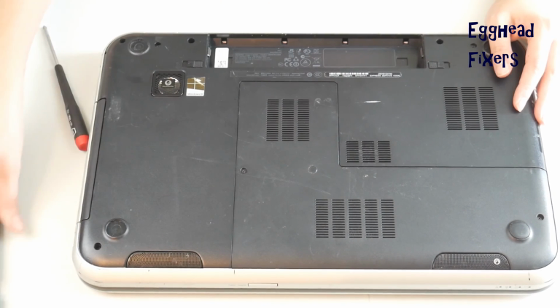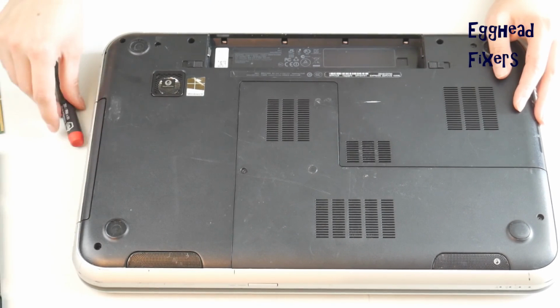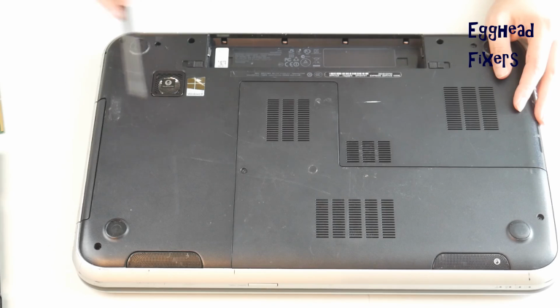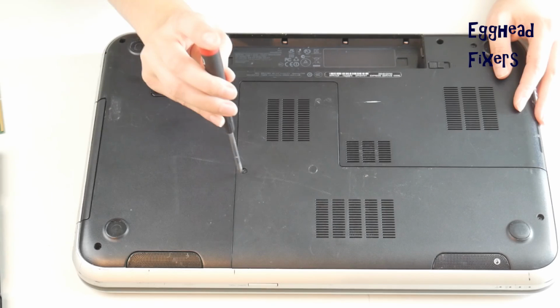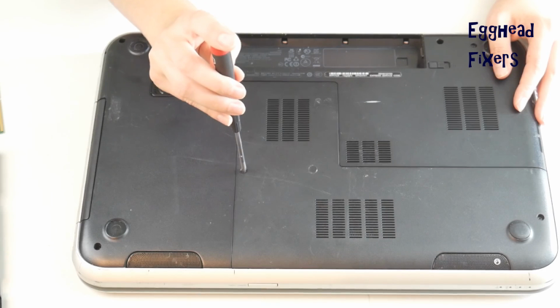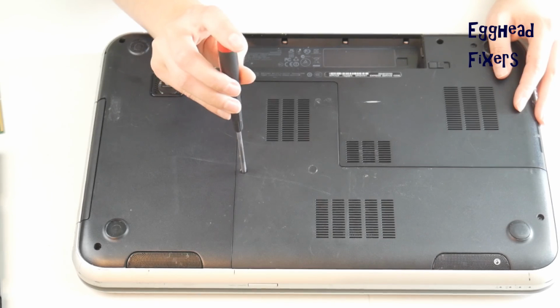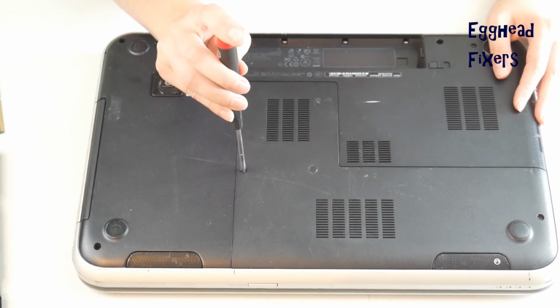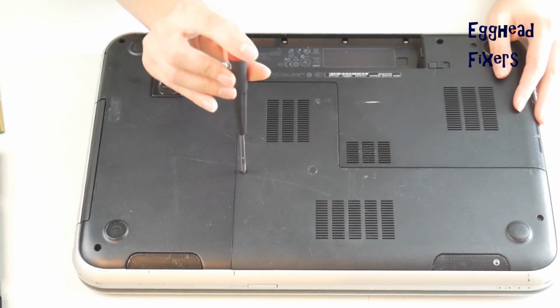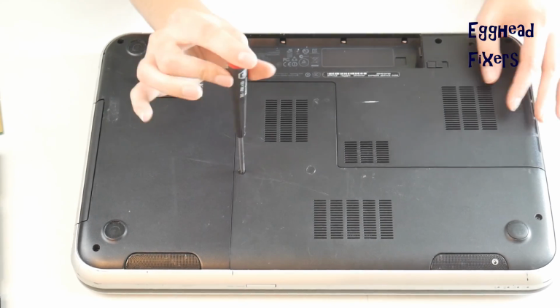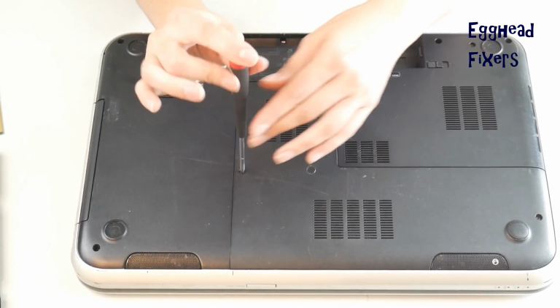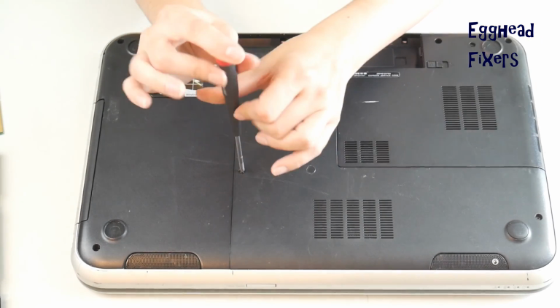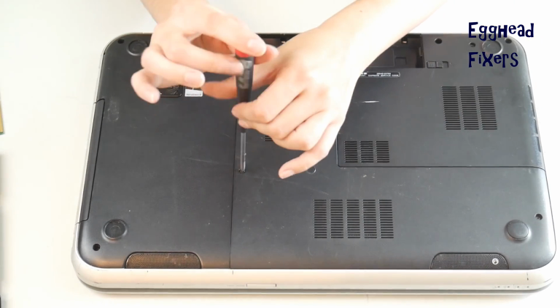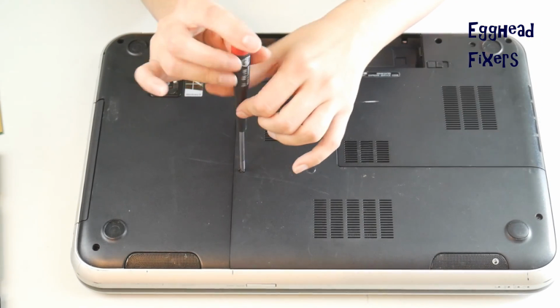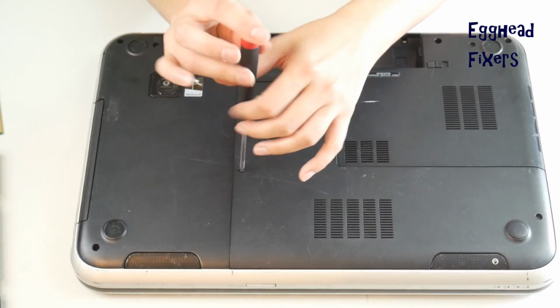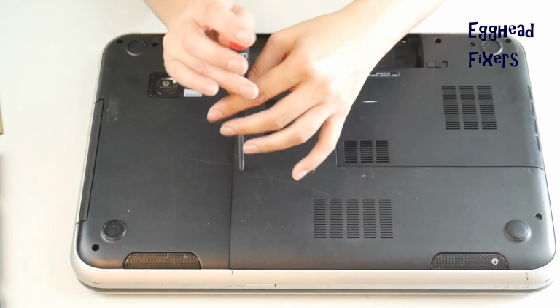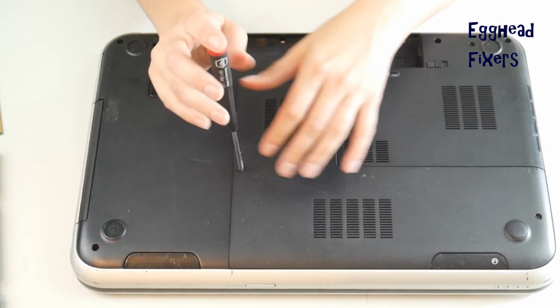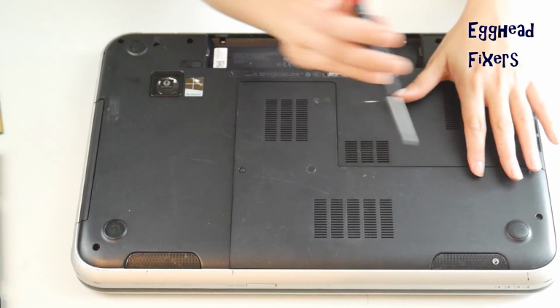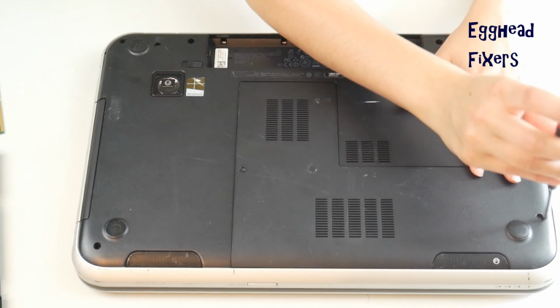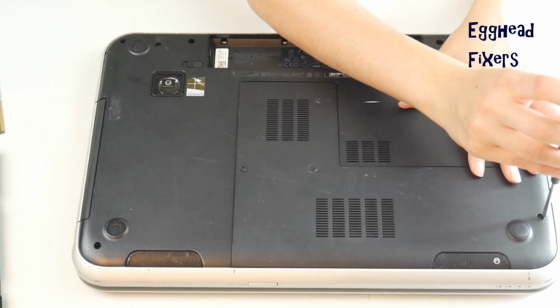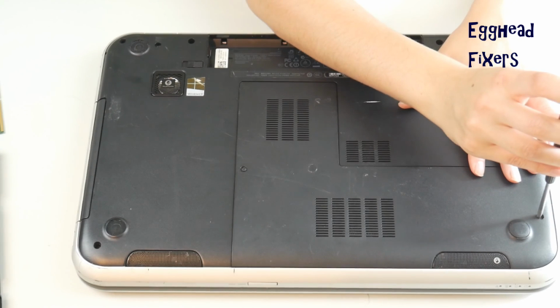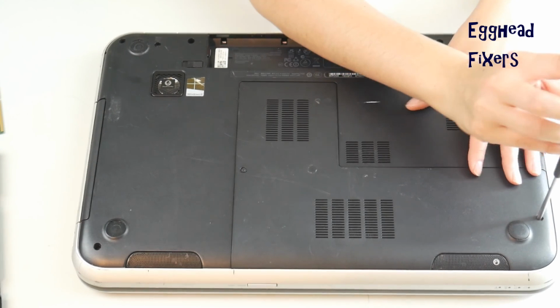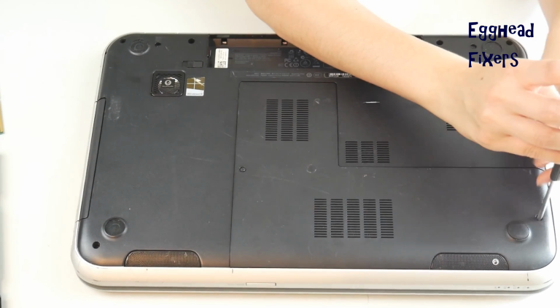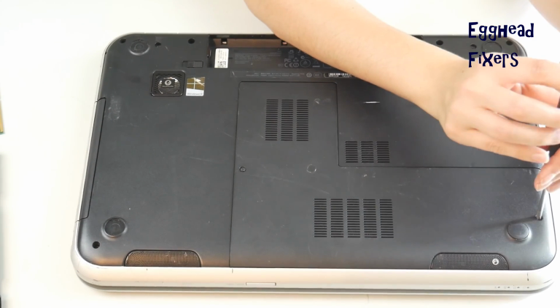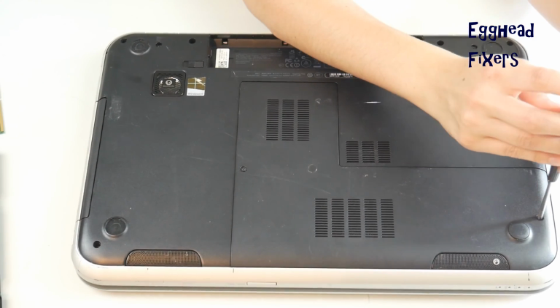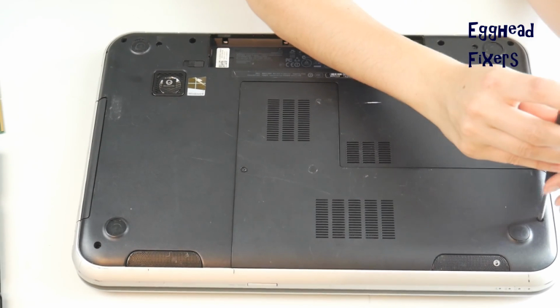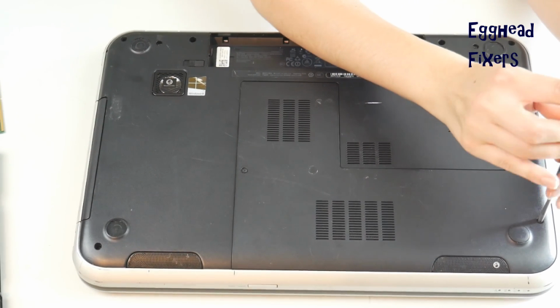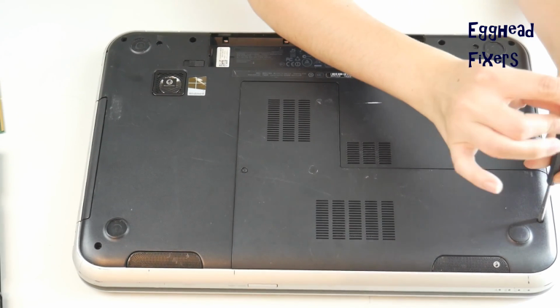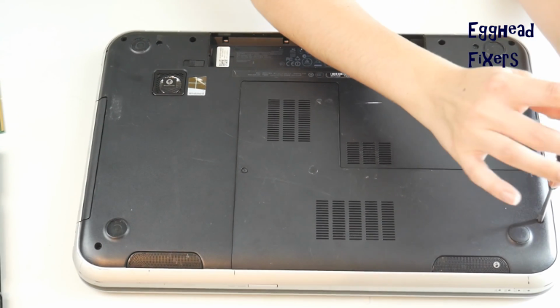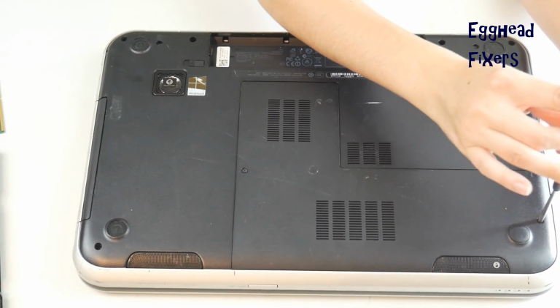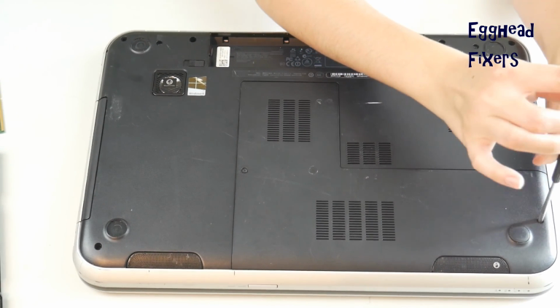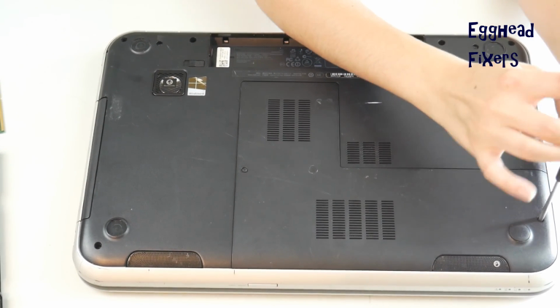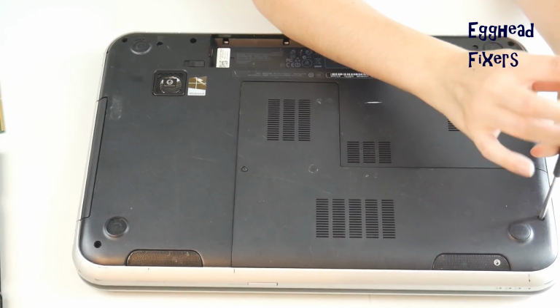As a quick note, occasionally the problem is simply that your RAM is loose. You may just need to reseat both RAM sticks and see if it turns on. This is a less likely scenario but it's always worth checking.